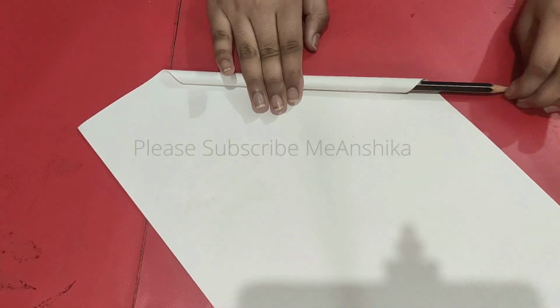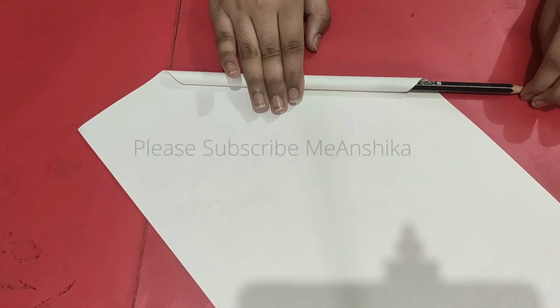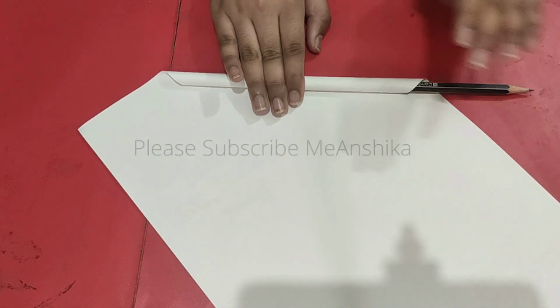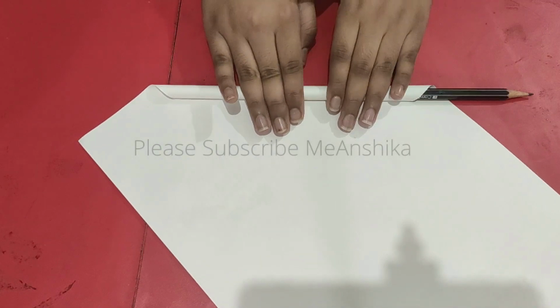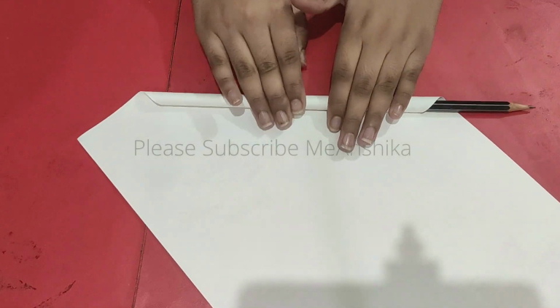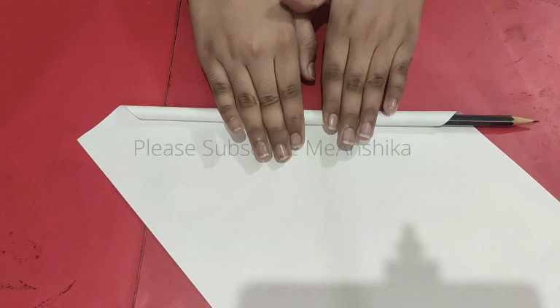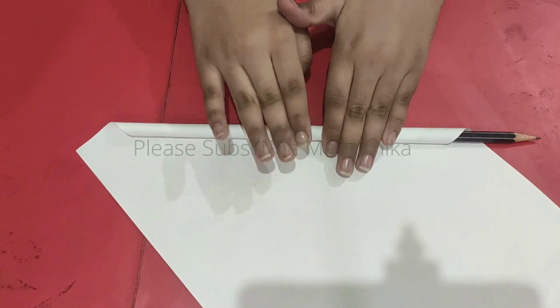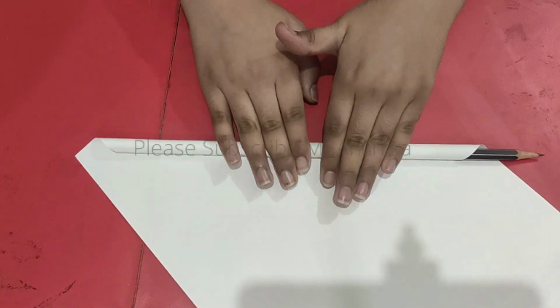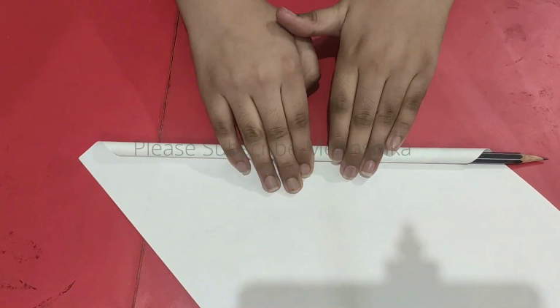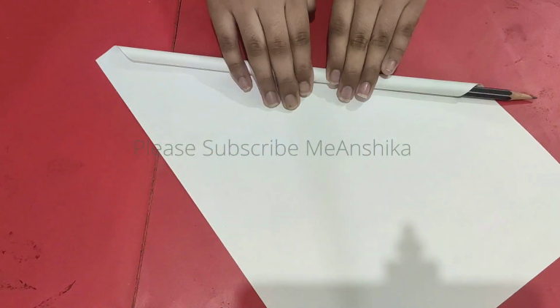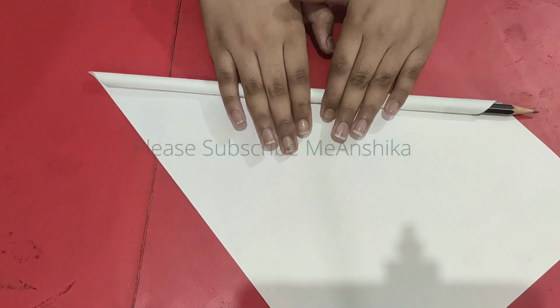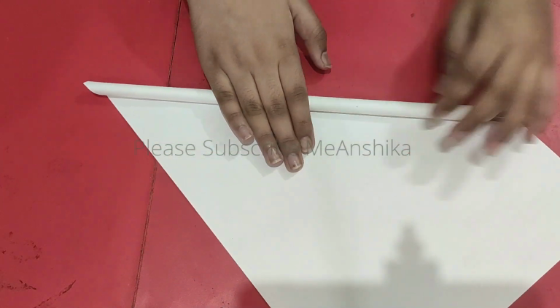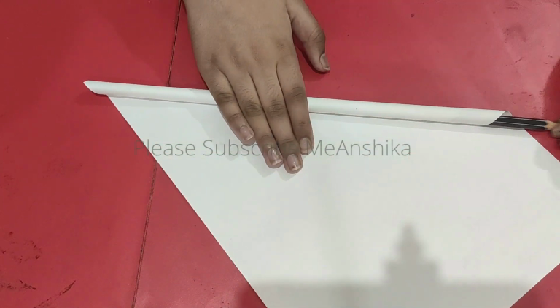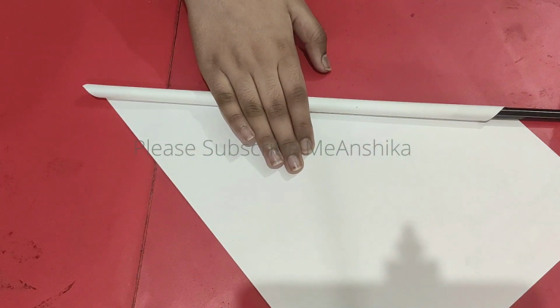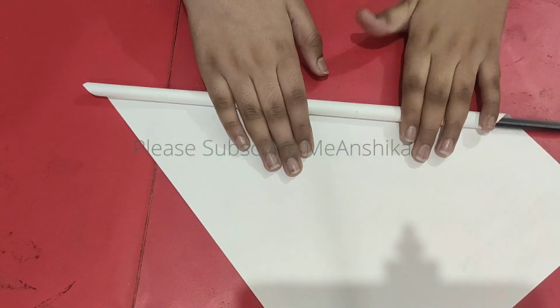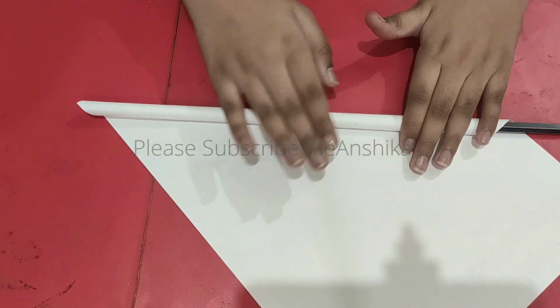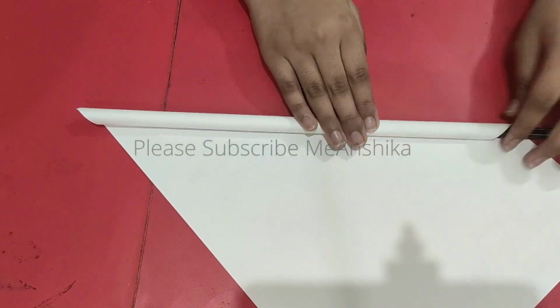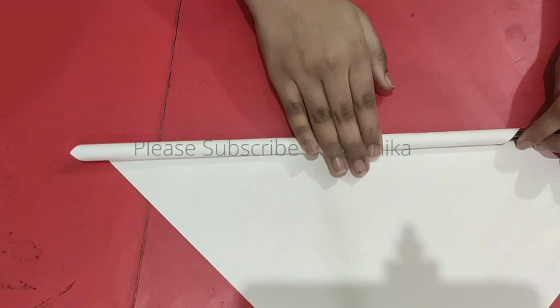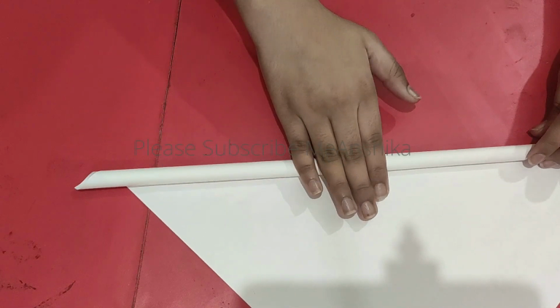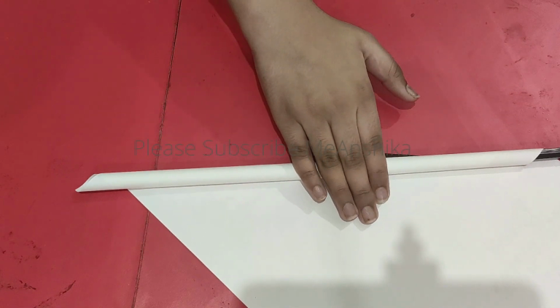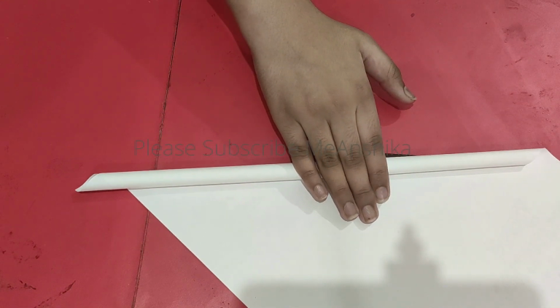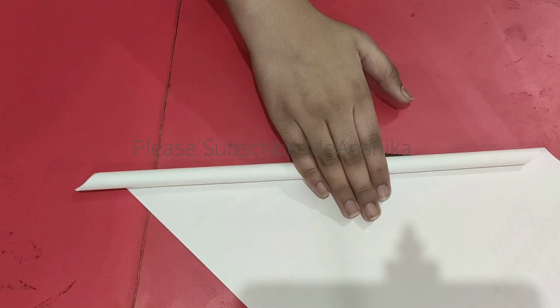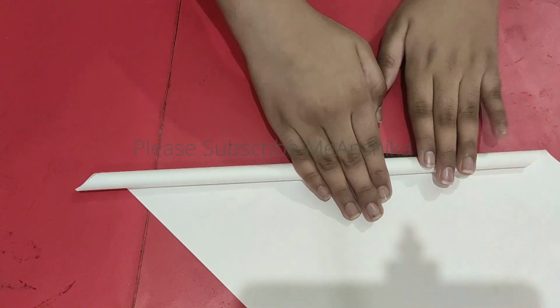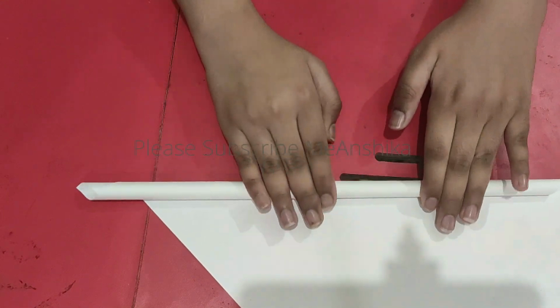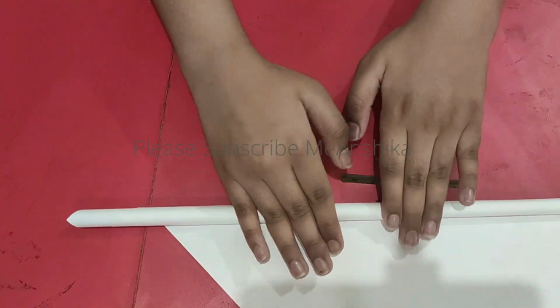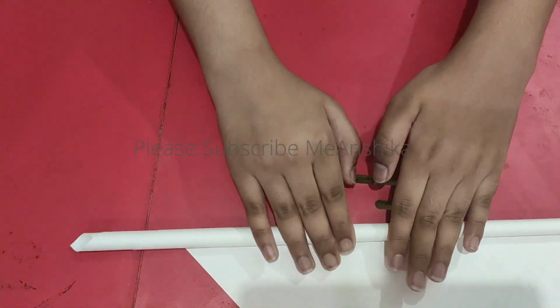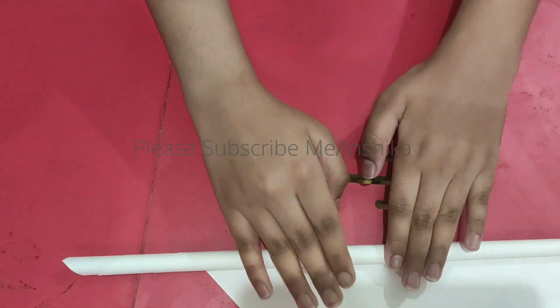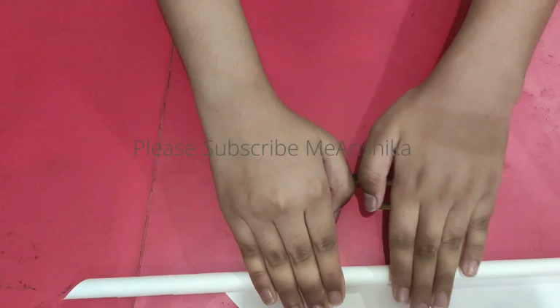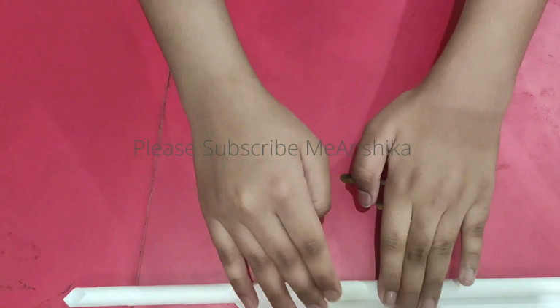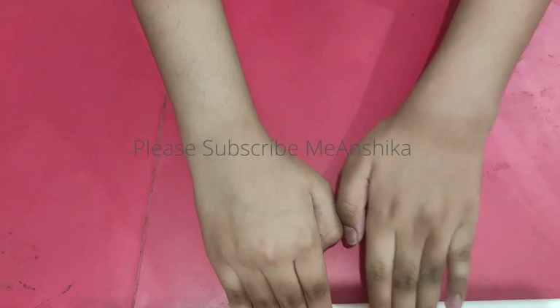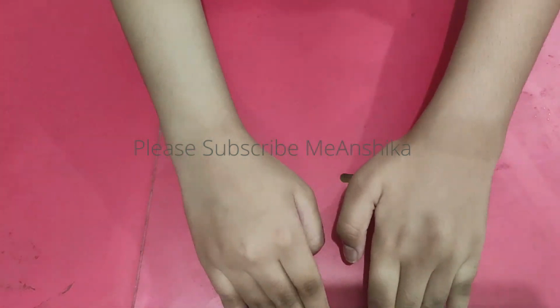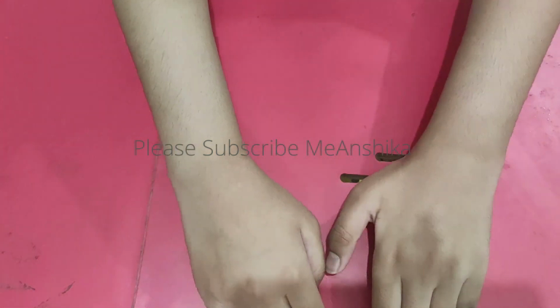If you do it with a pencil, it will be okay — it won't go inside. When it's tight, you can remove the pencil.